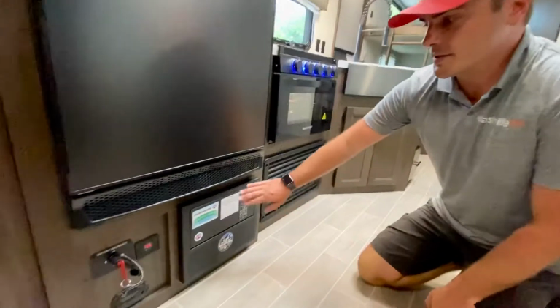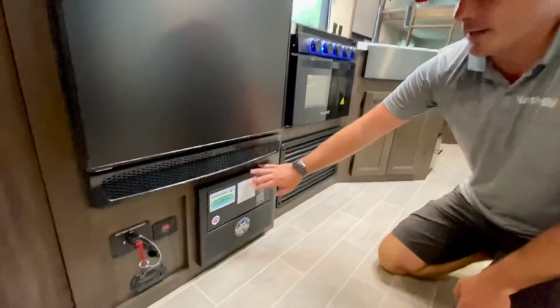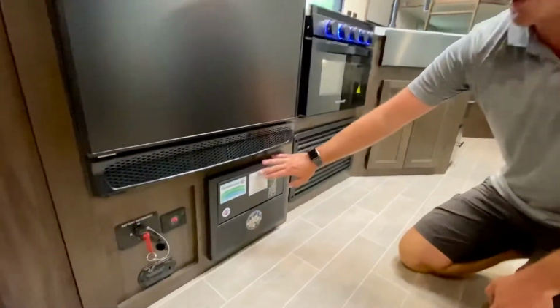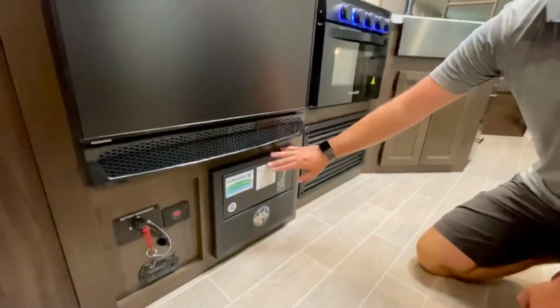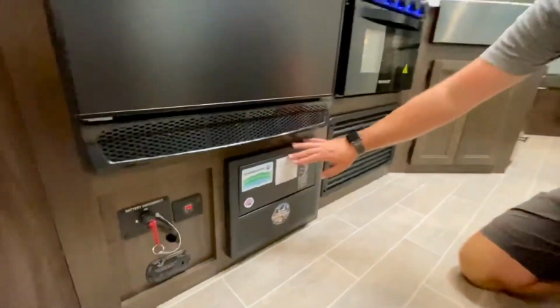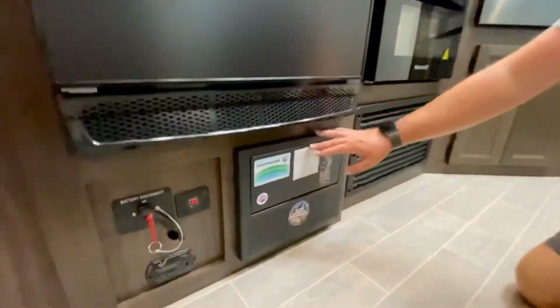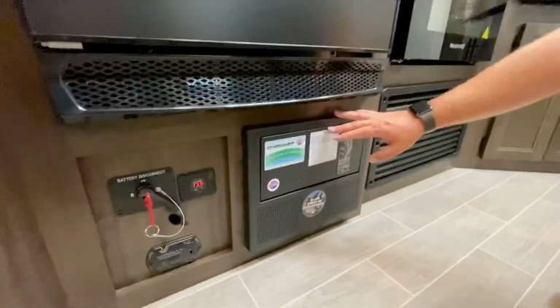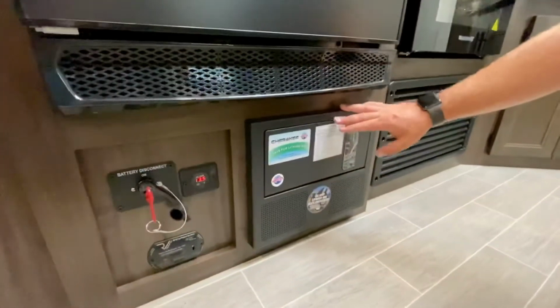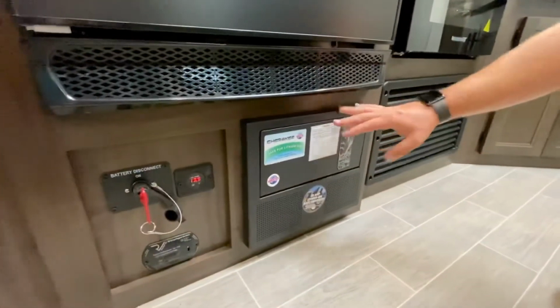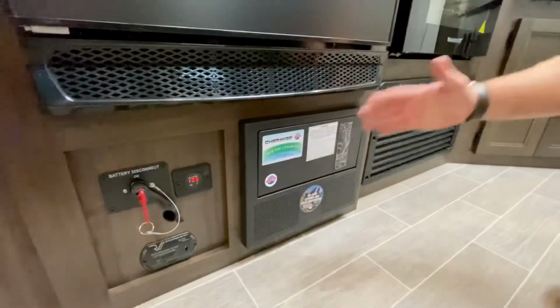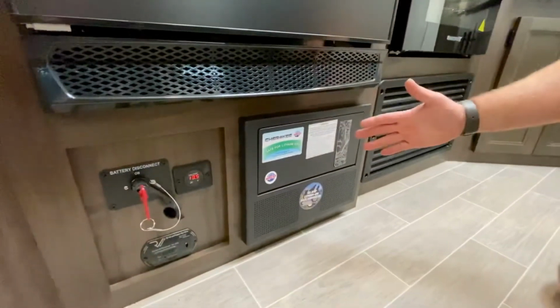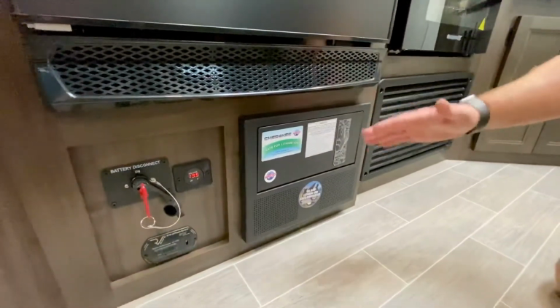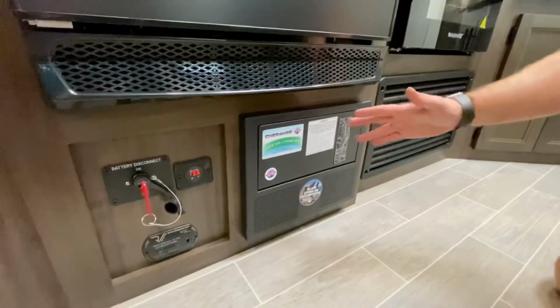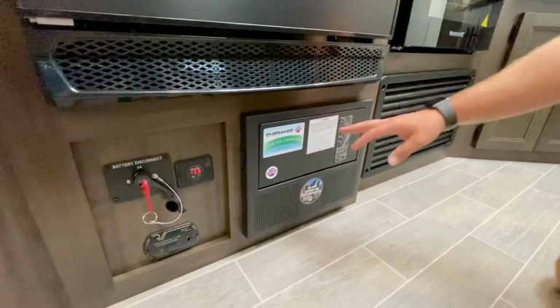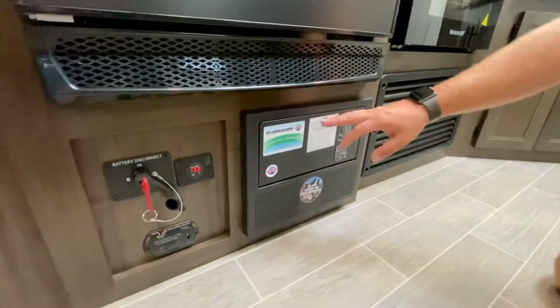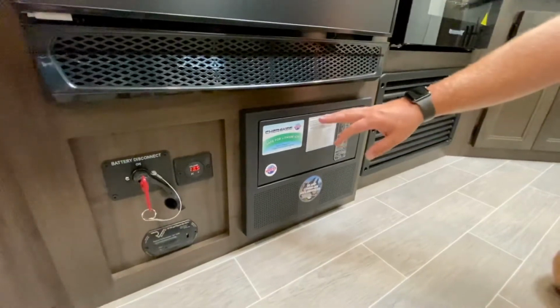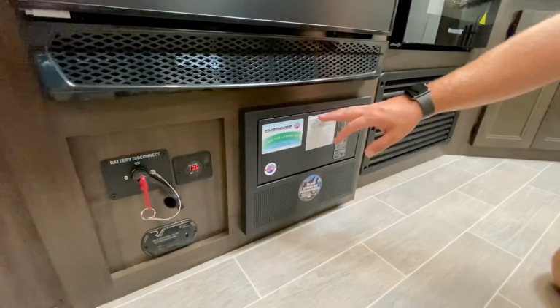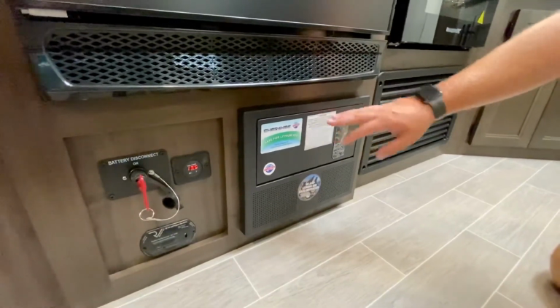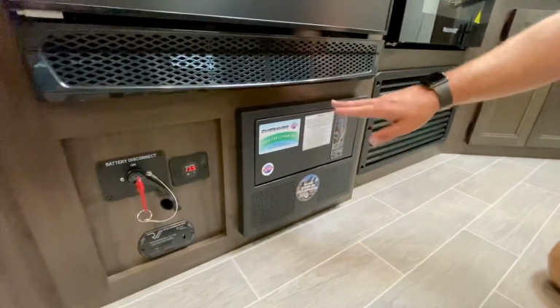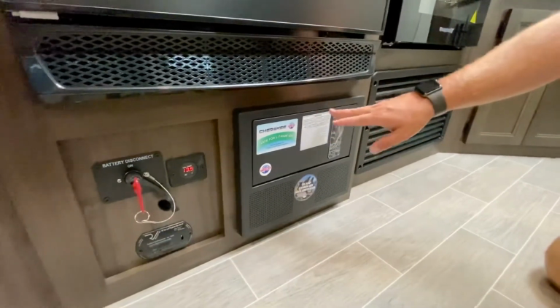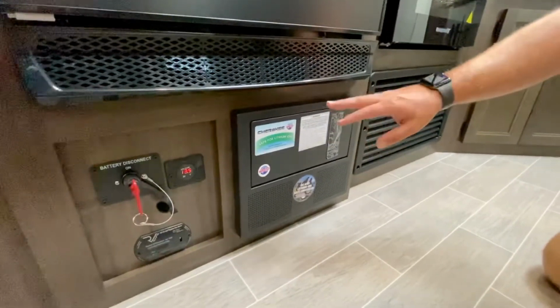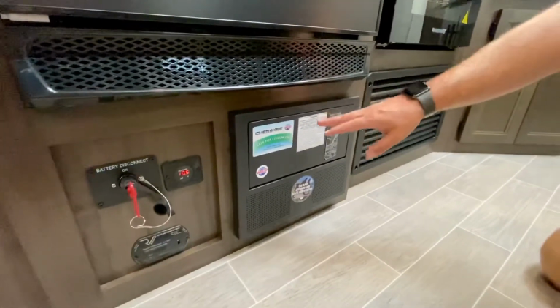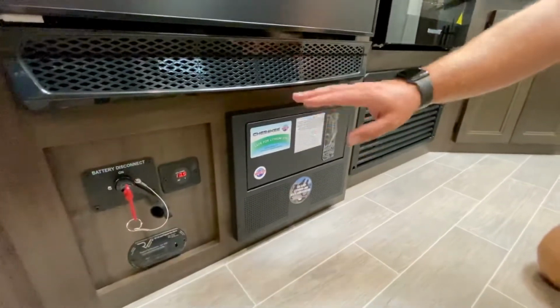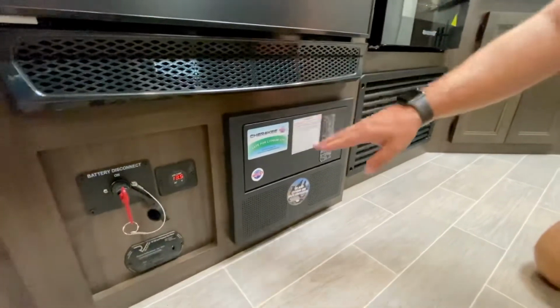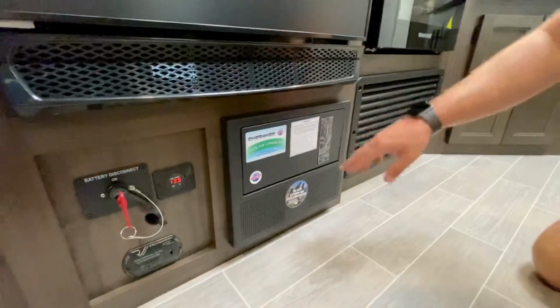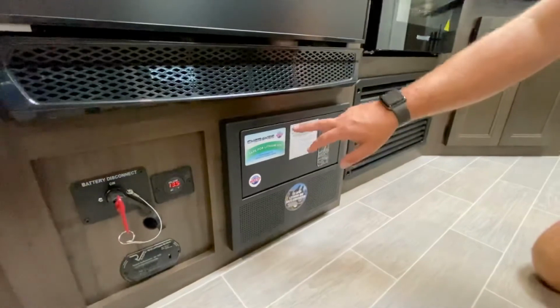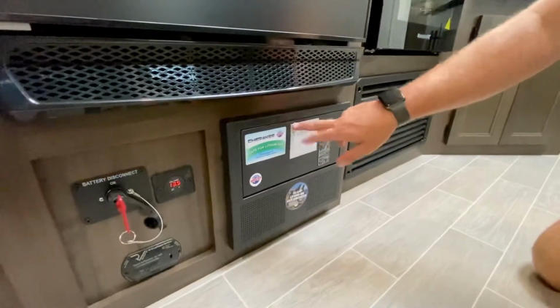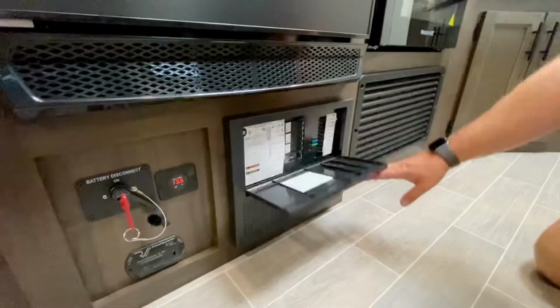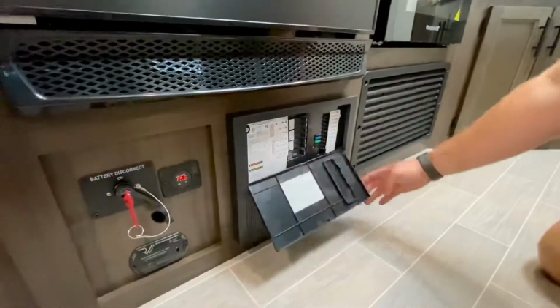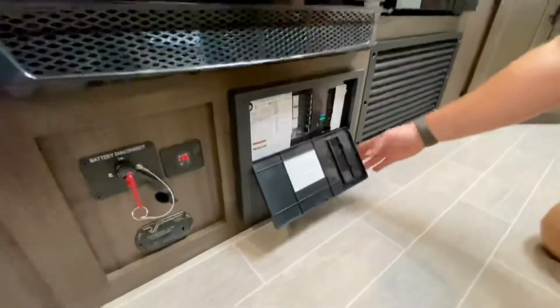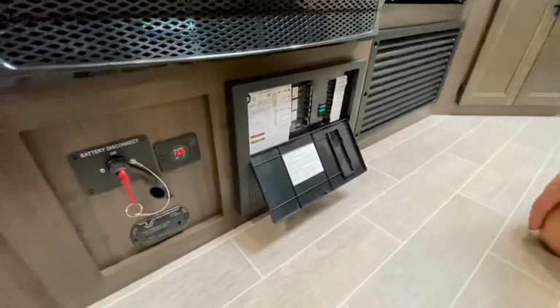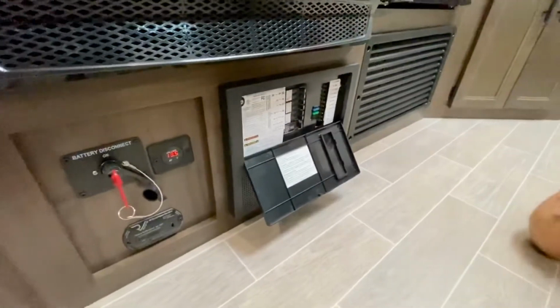This is going to be our fuse and breaker panel located on one of our travel trailers, but it's going to be the same thing pretty much through our motorized division as well. To open and display the breakers and the fuses, push in and the door will actually flip right down.